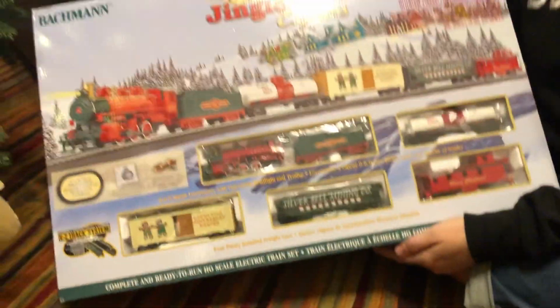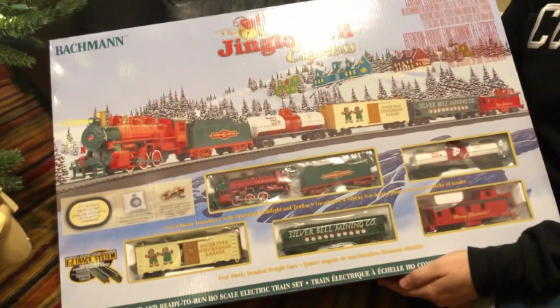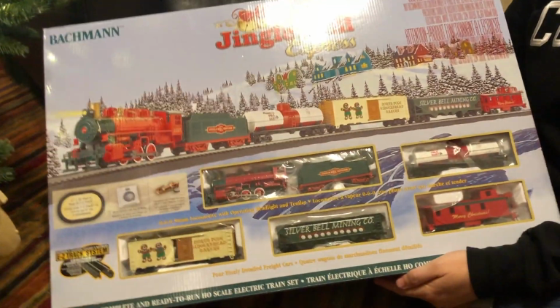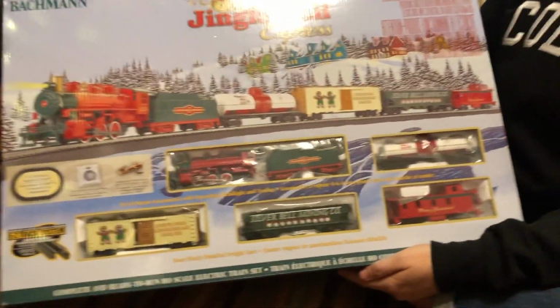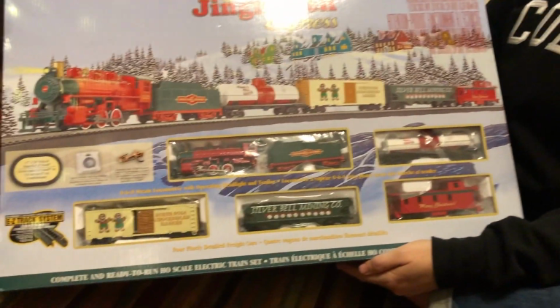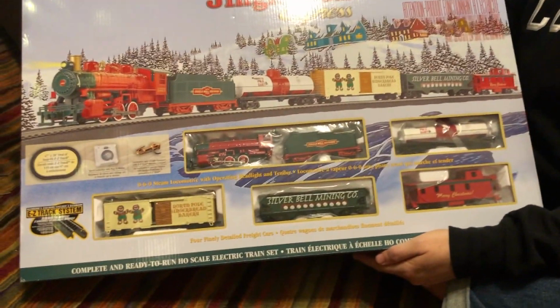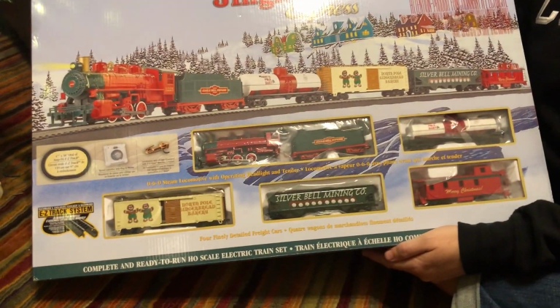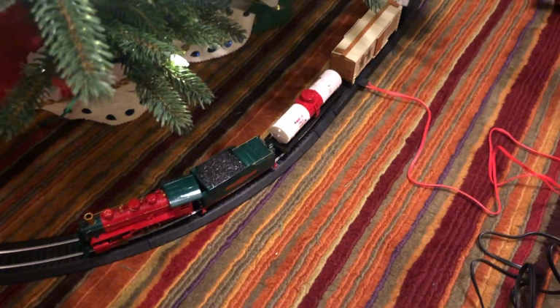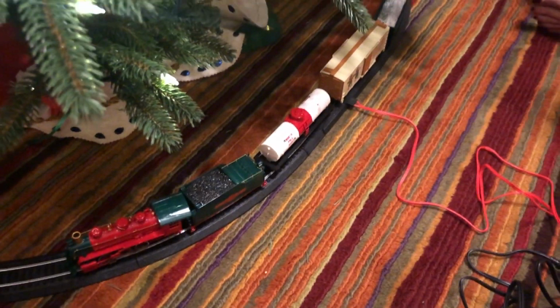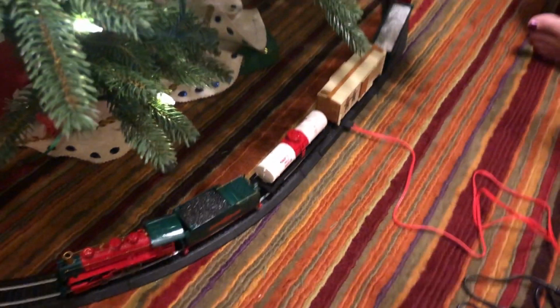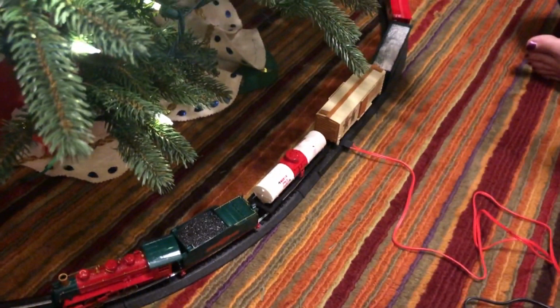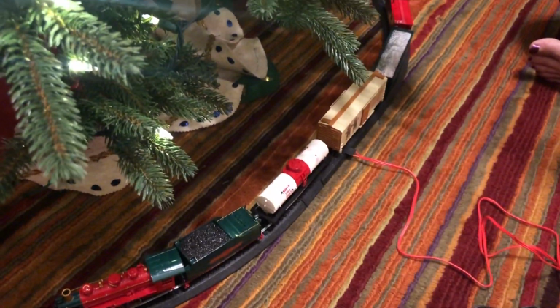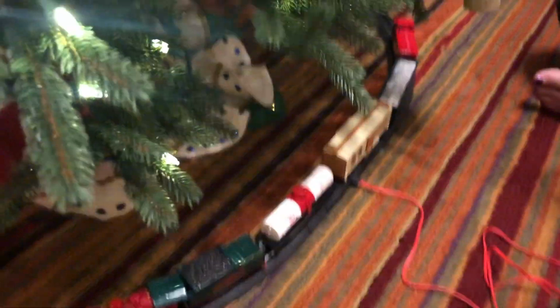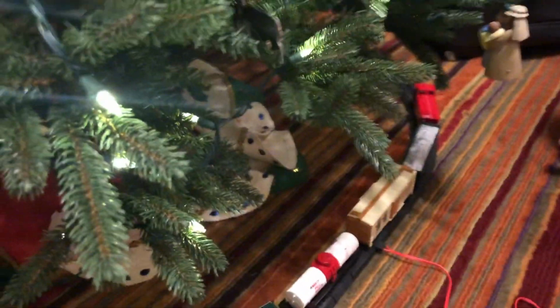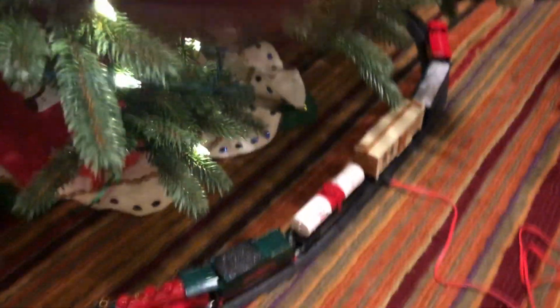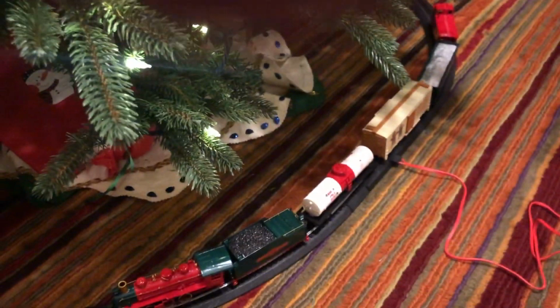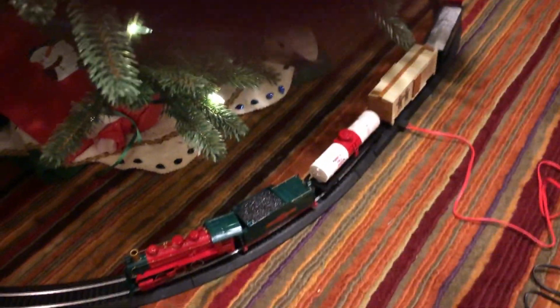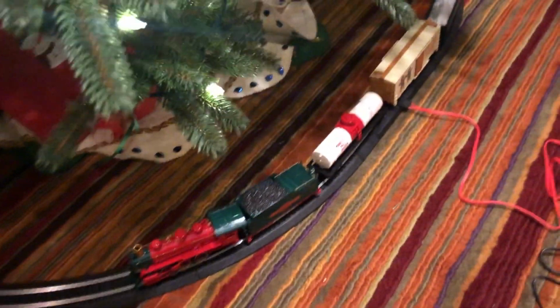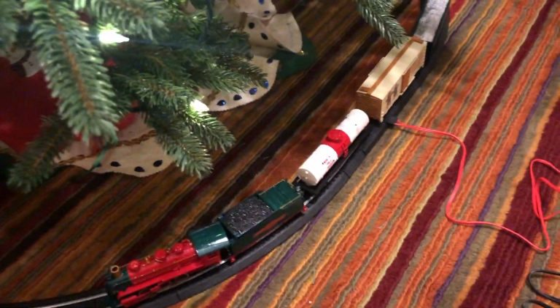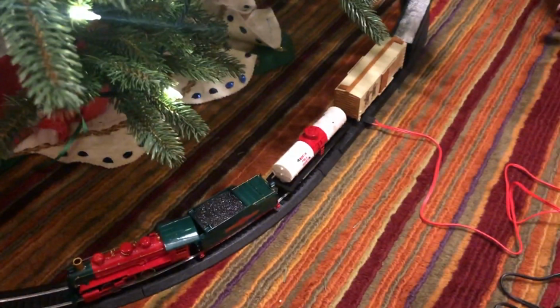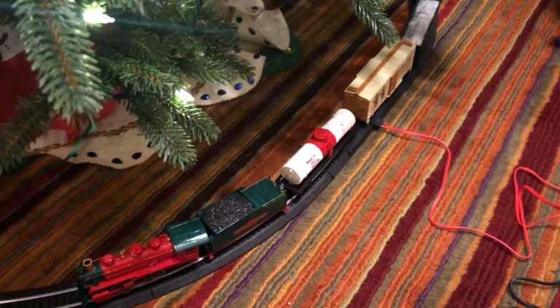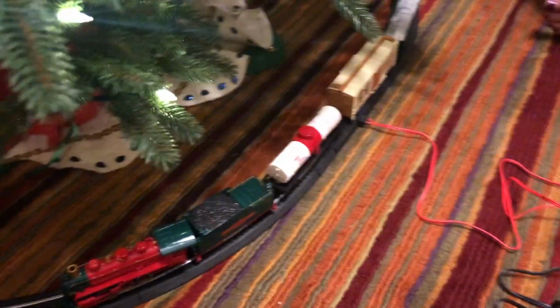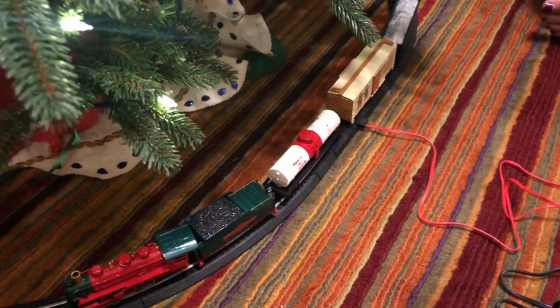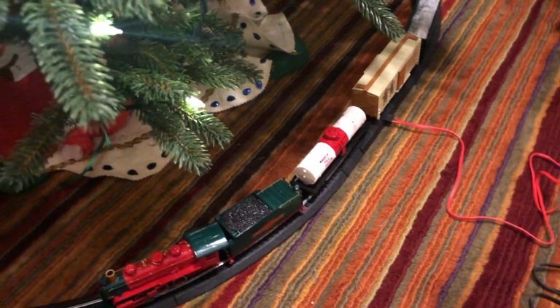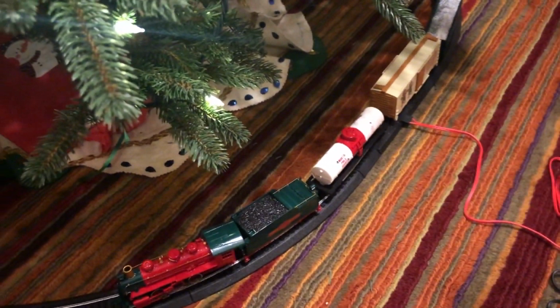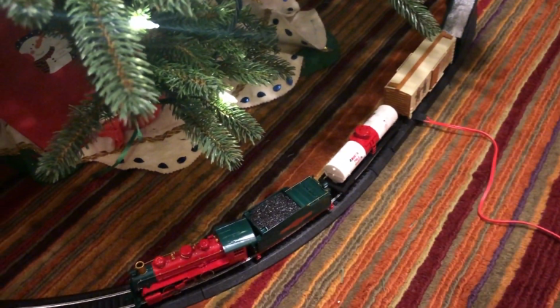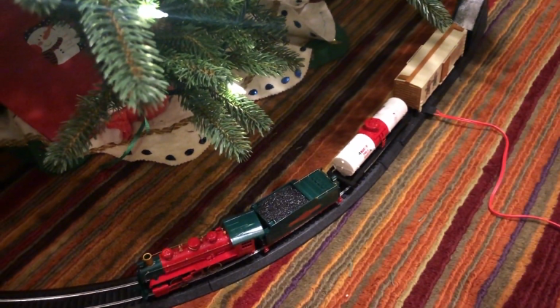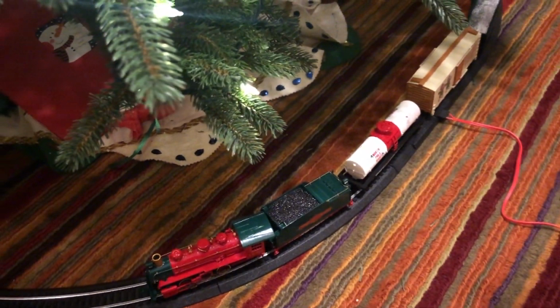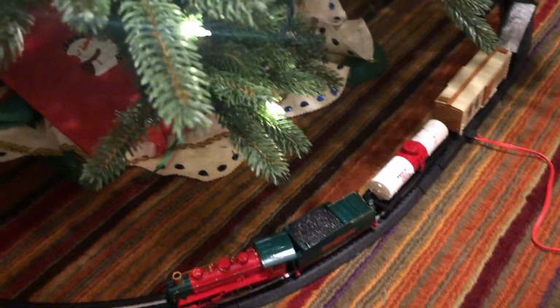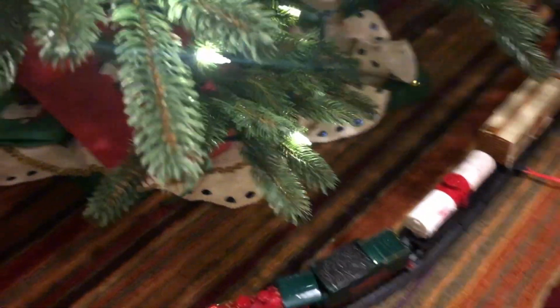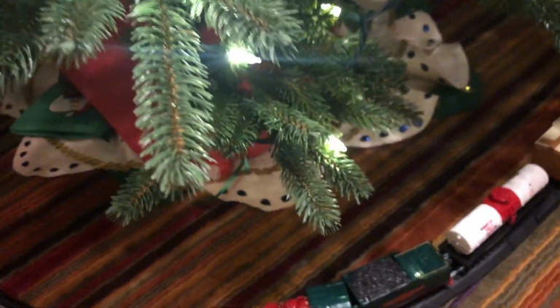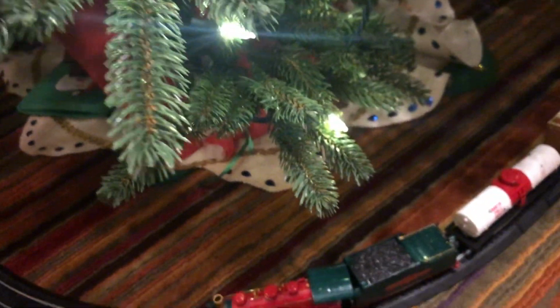We're going to get it open and put it around the tree. Alright guys, this is the moment of truth. We're just about to get the Jingle Bell Express going.